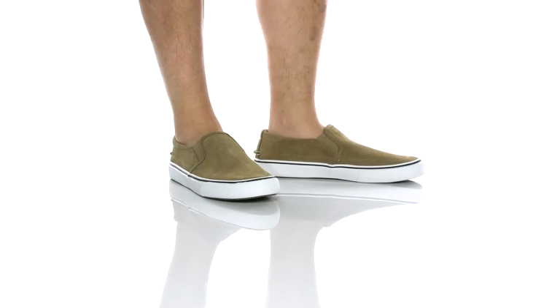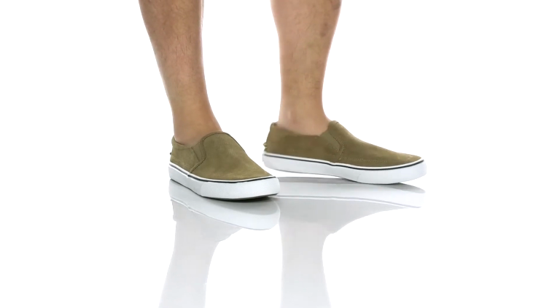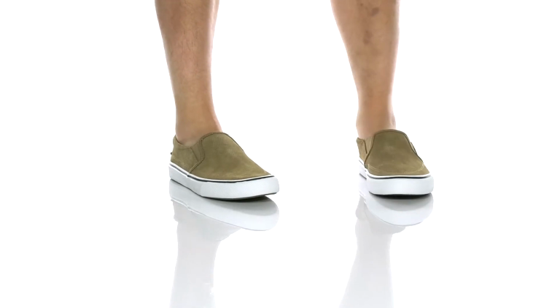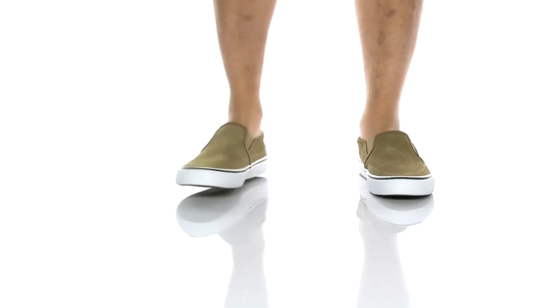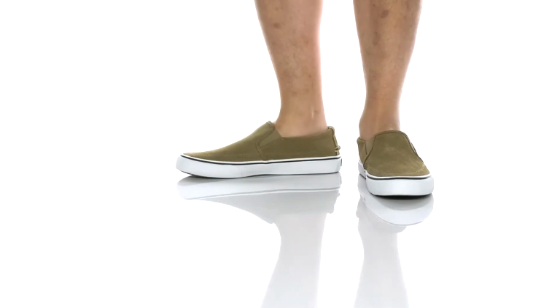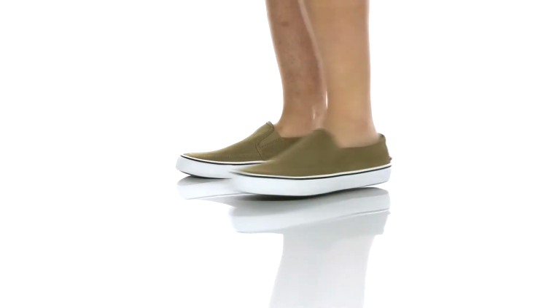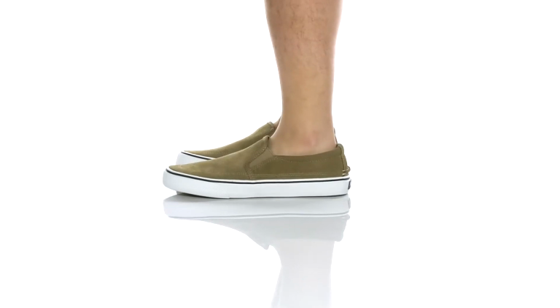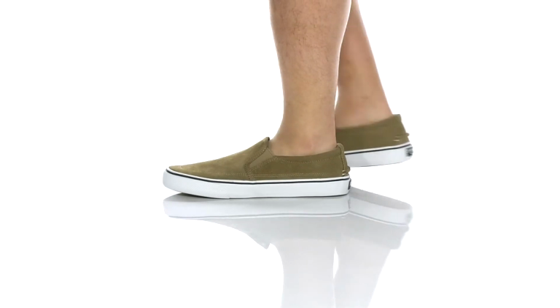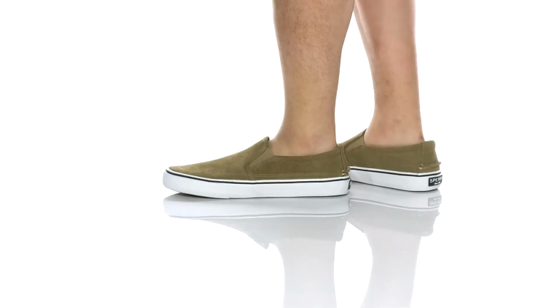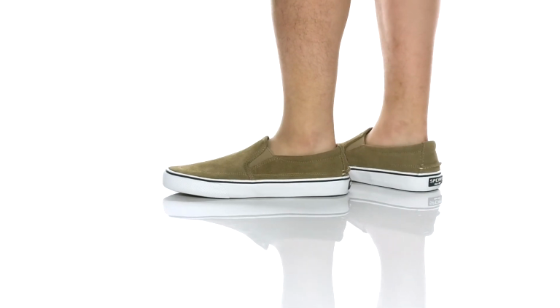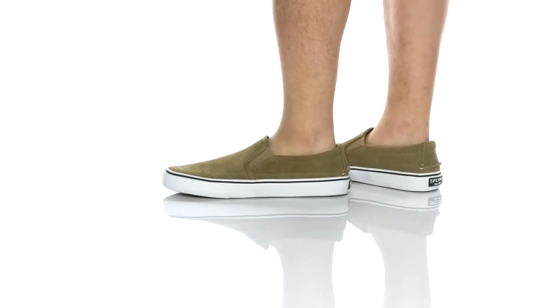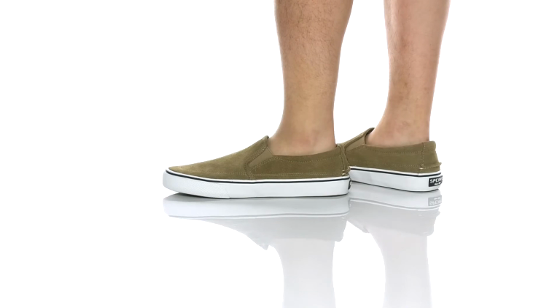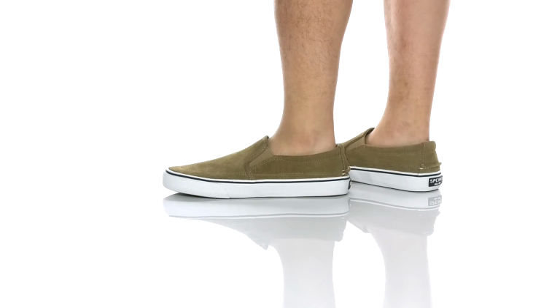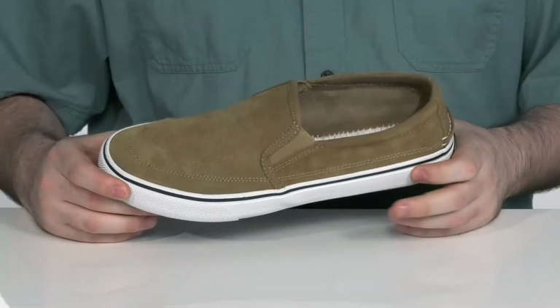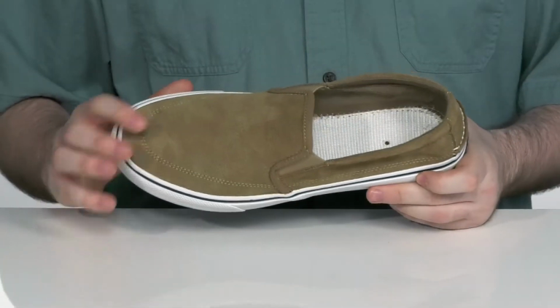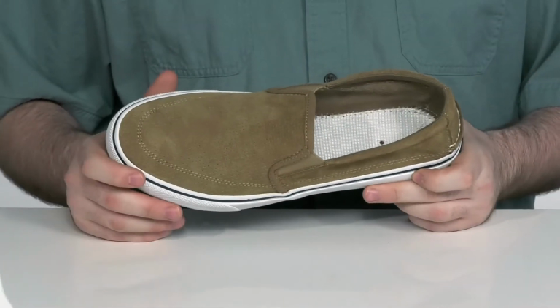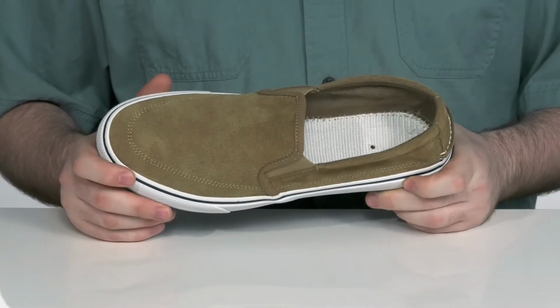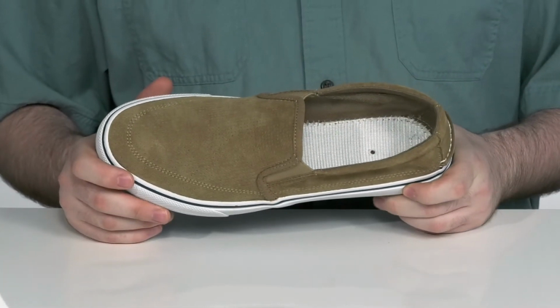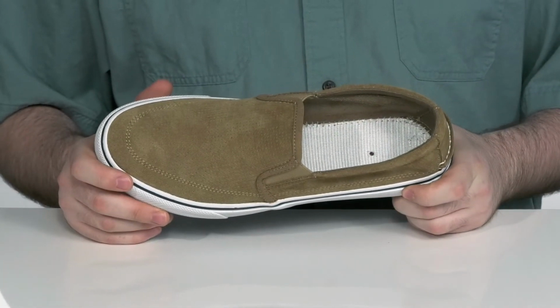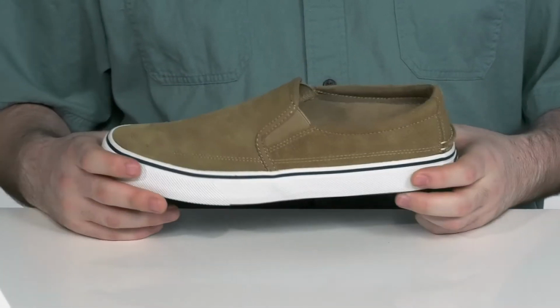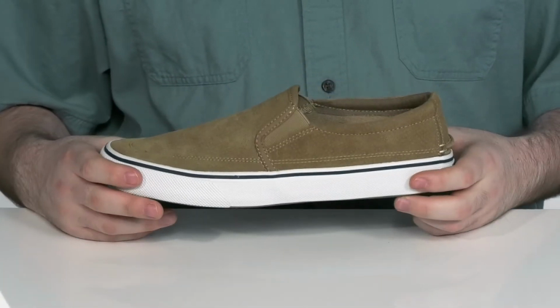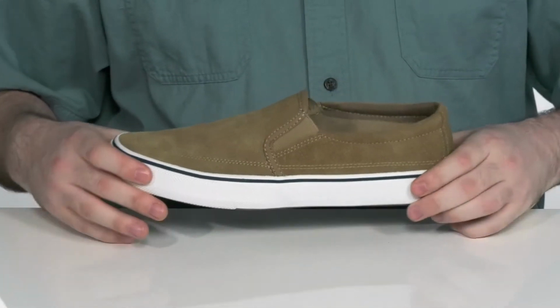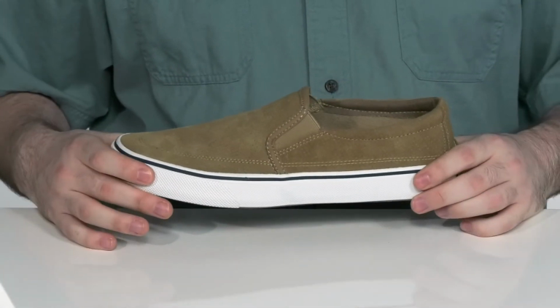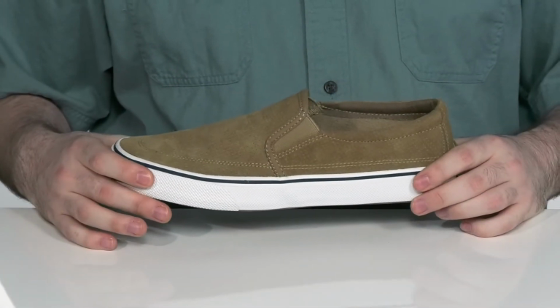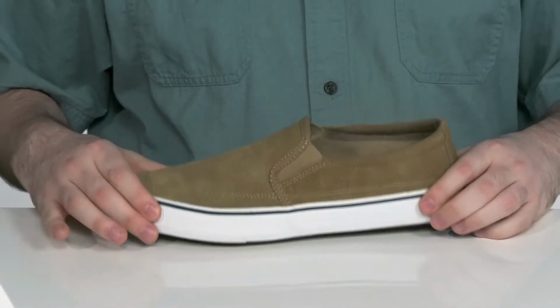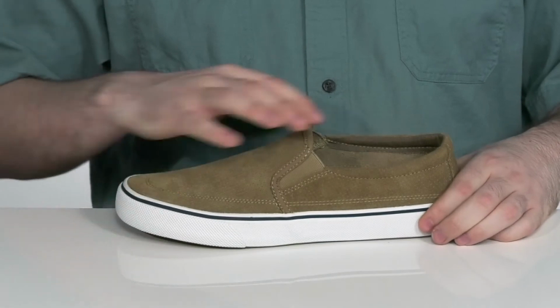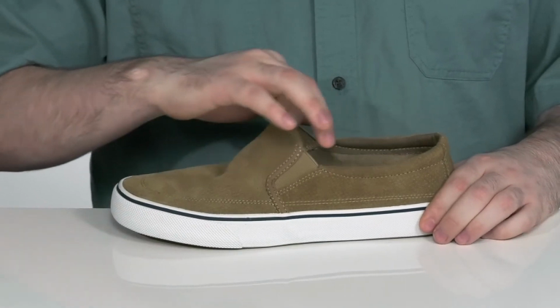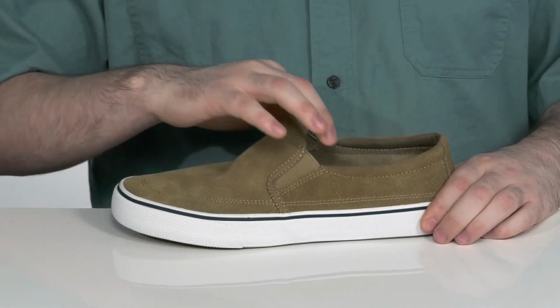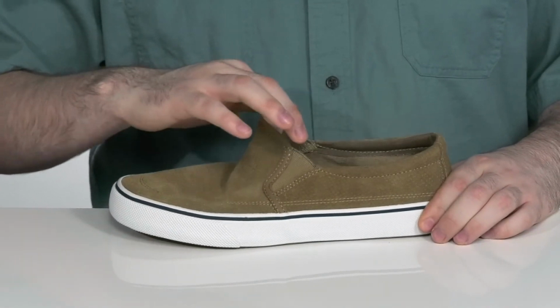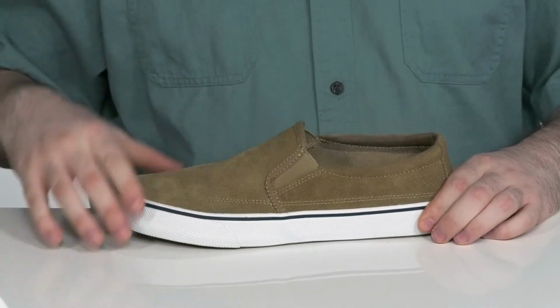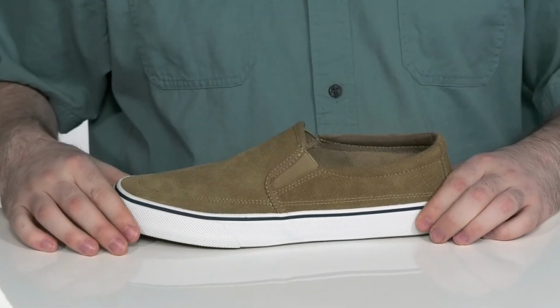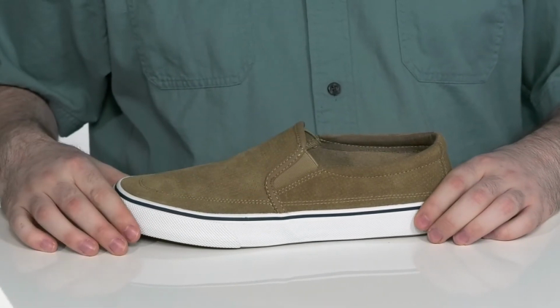This lightweight shoe is perfect for those summer nights that are coming up real fast. They feature a perforated suede upper with a fresh look using stitch detailing and dual goring on each side for an easy on and off.